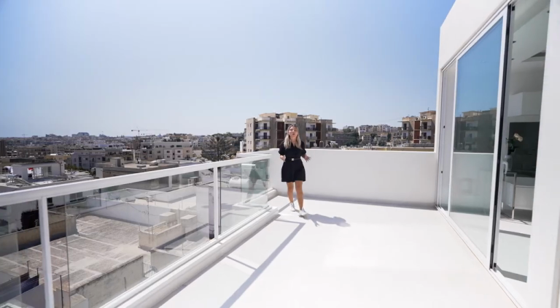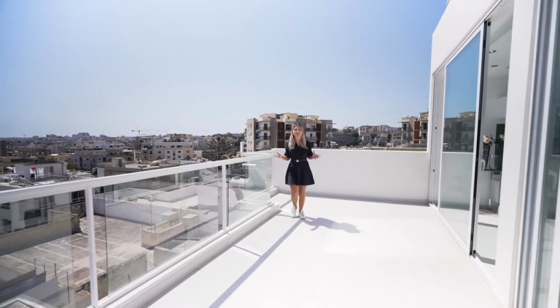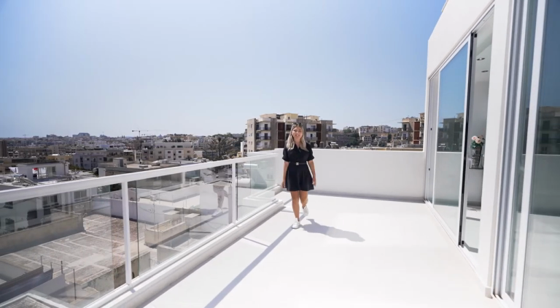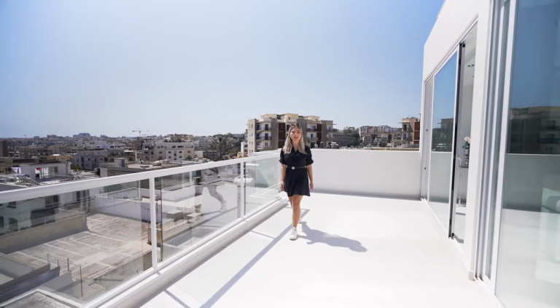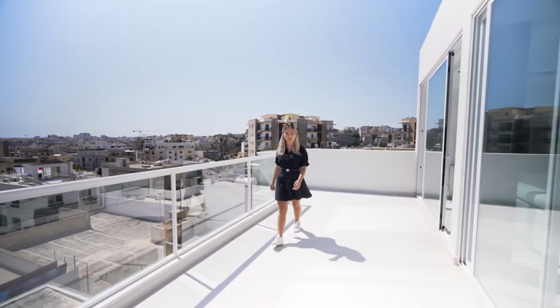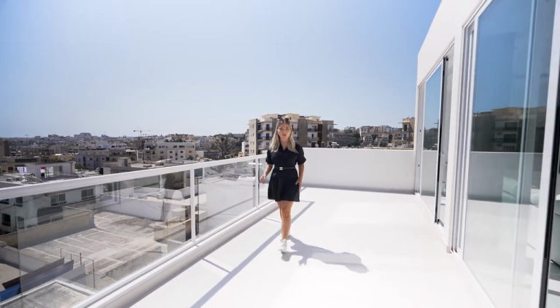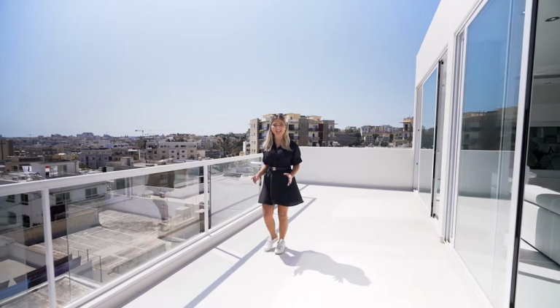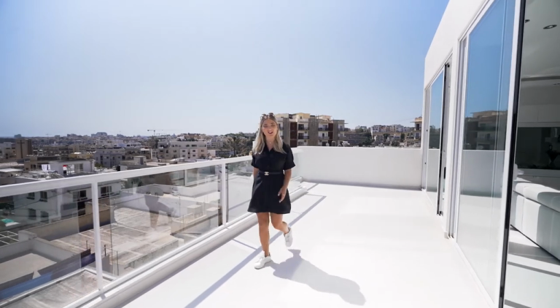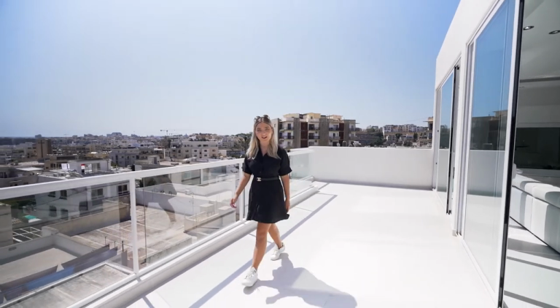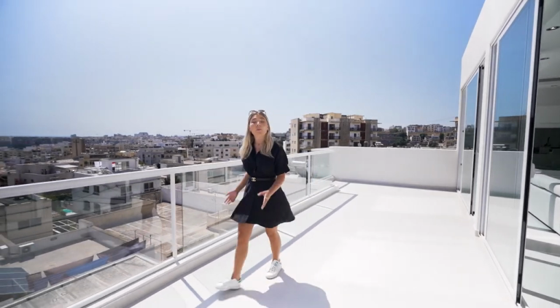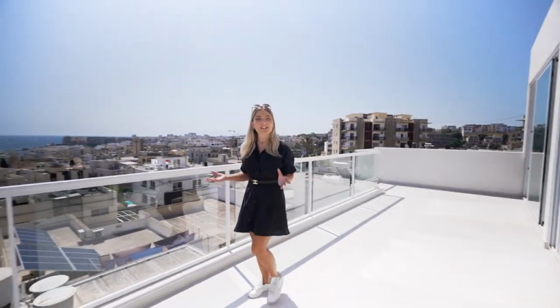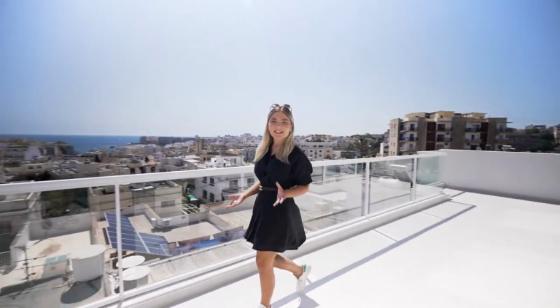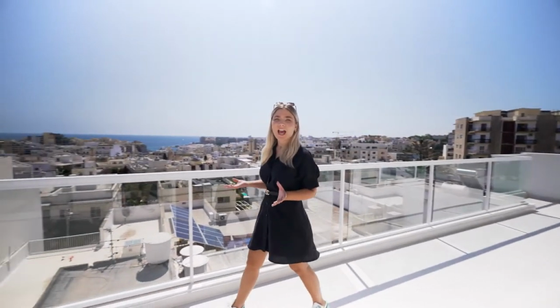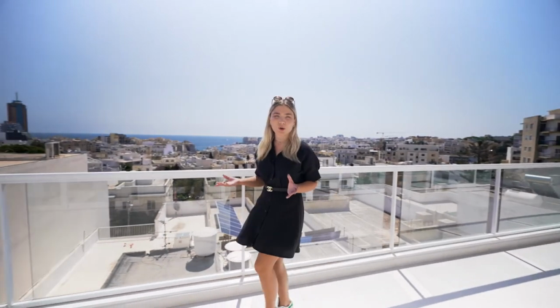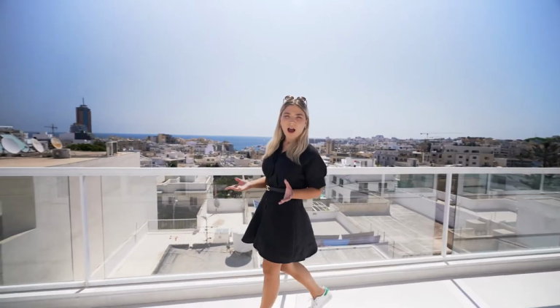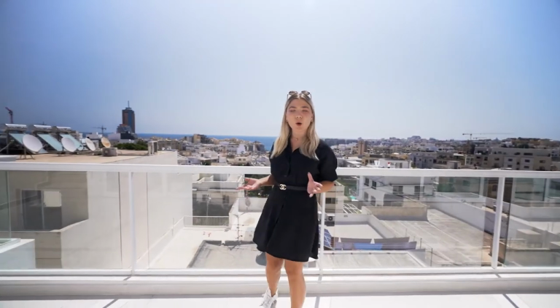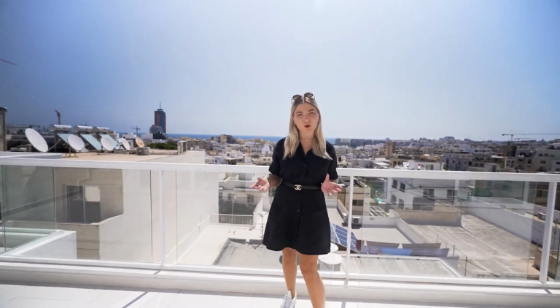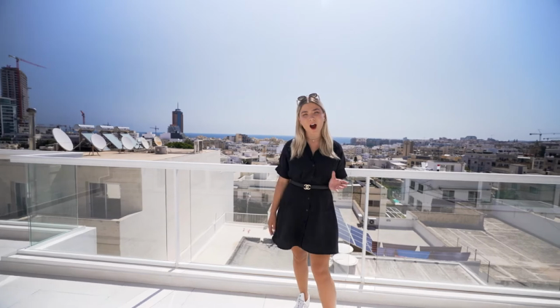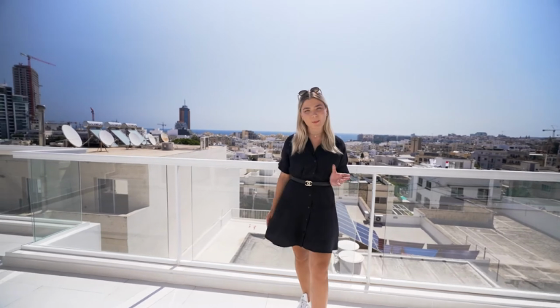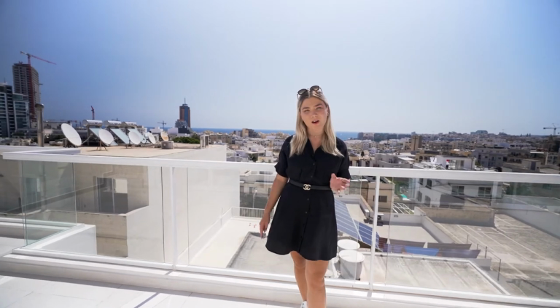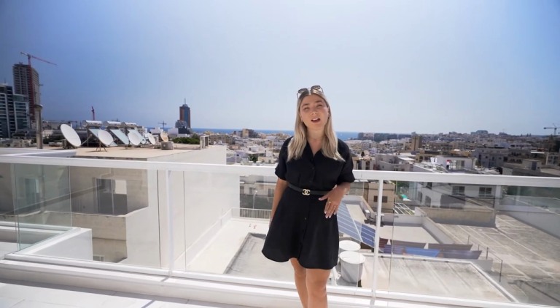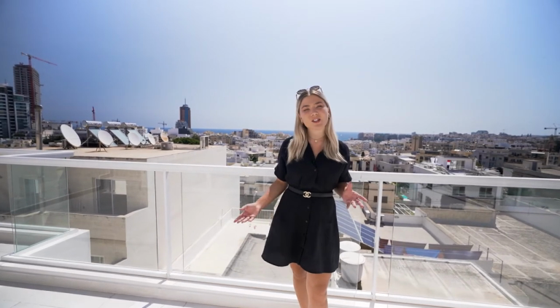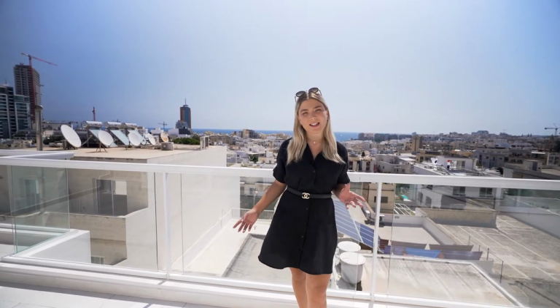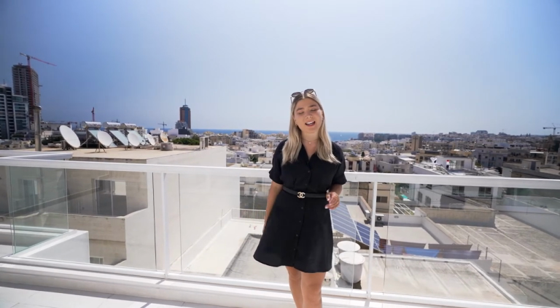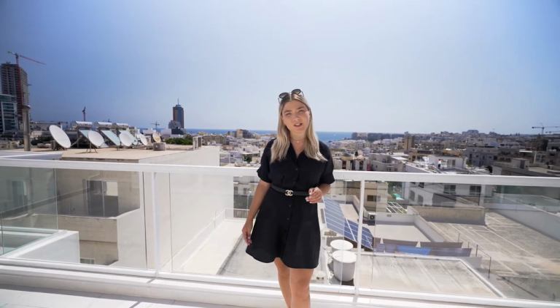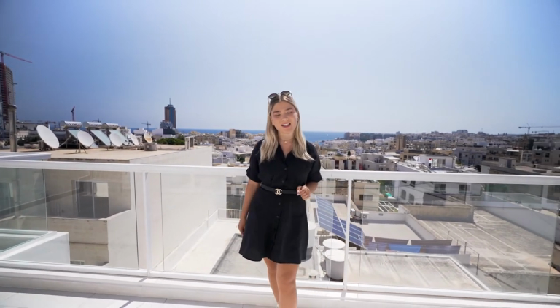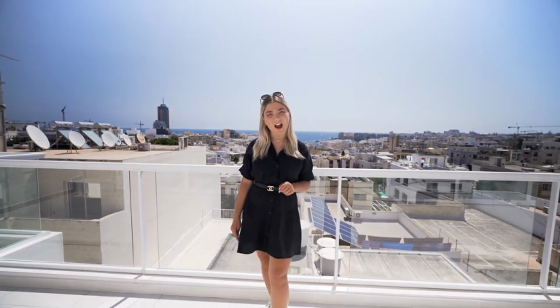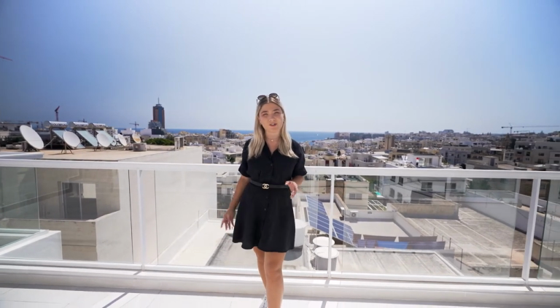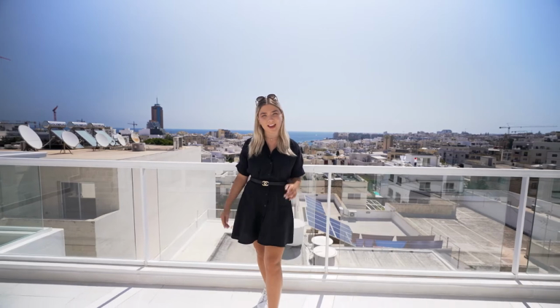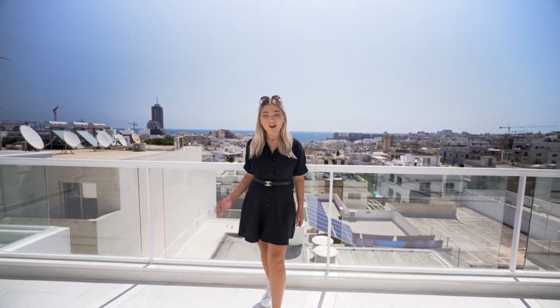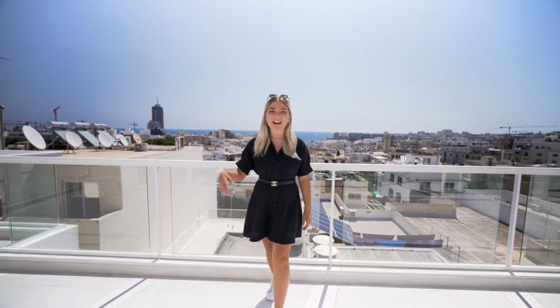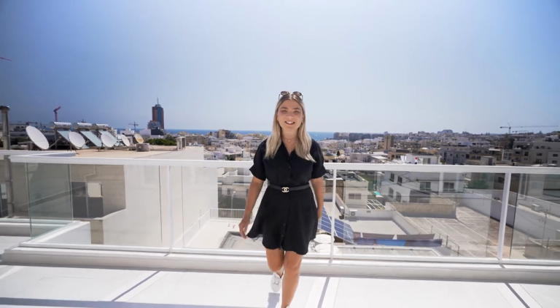Welcome back to this week's episode of Ben Estates Luxury. My name's Kate and today we'll be touring around this ultra-modern high-rise penthouse situated in the exclusive residential area of Suite E. Come on, let's head inside.